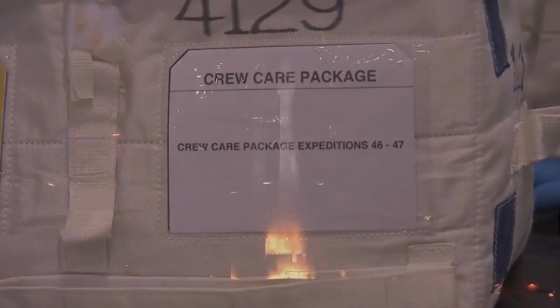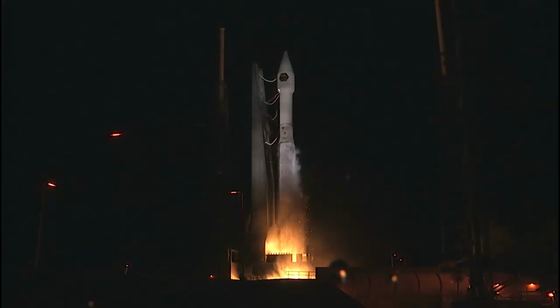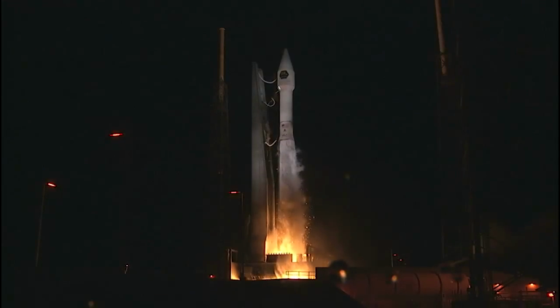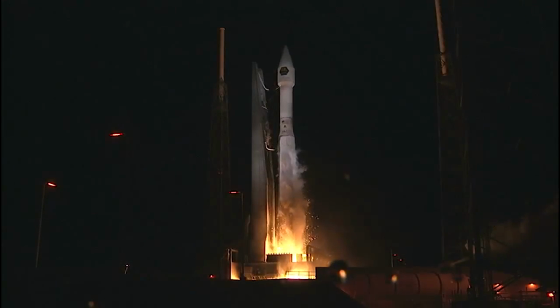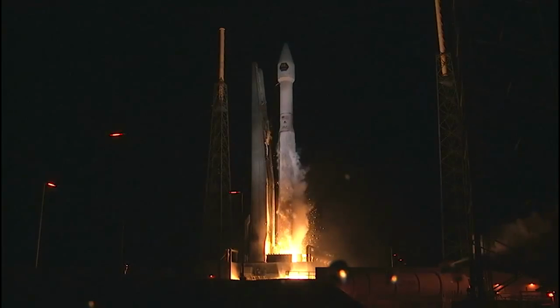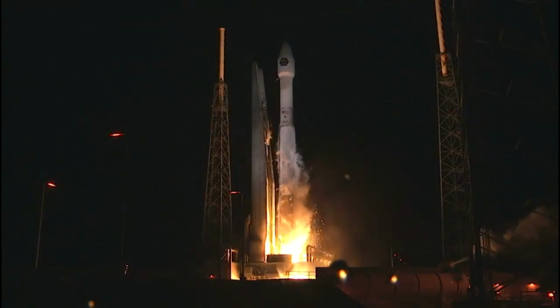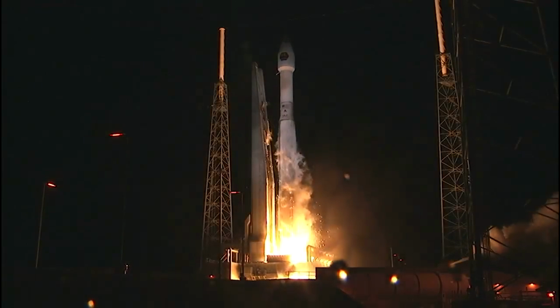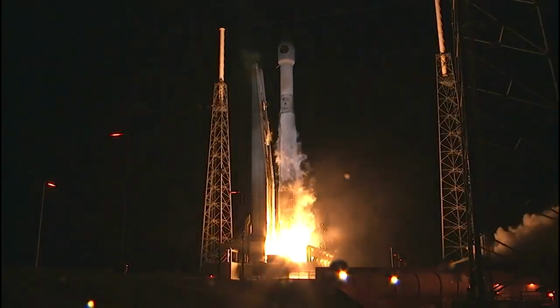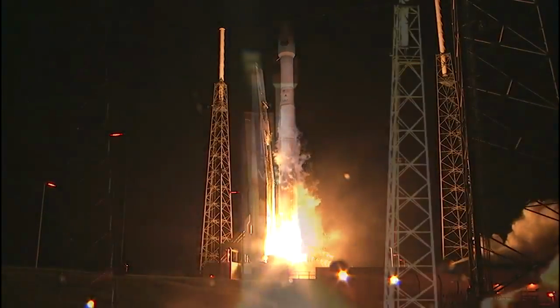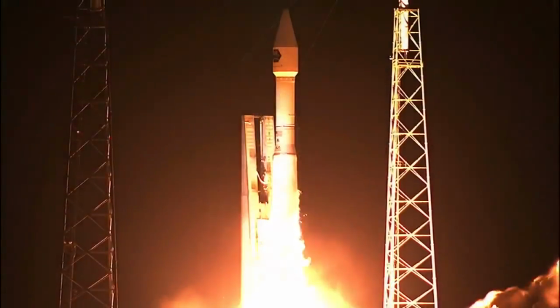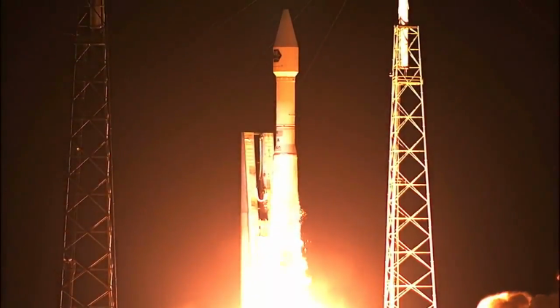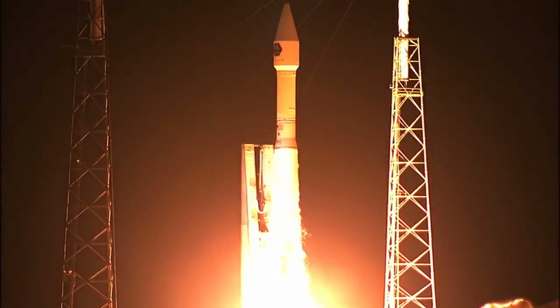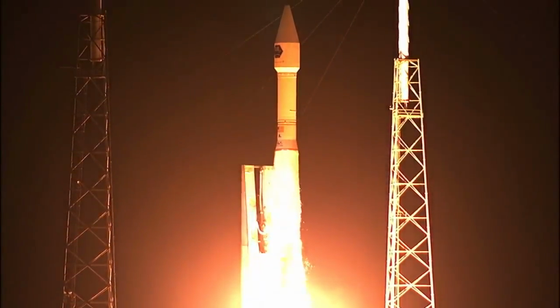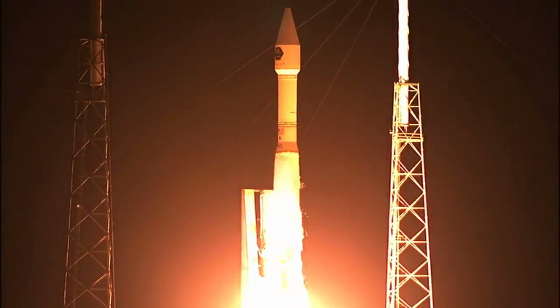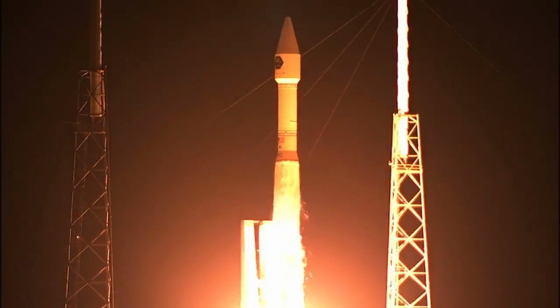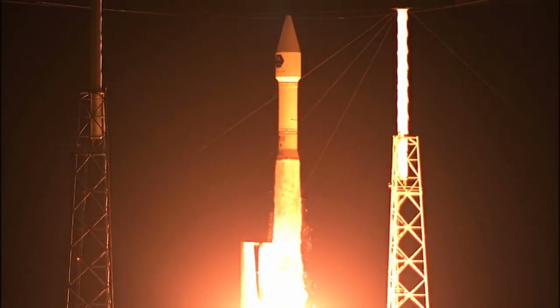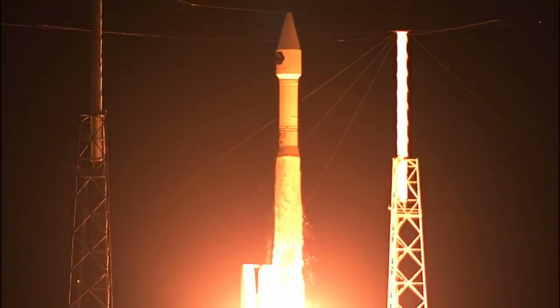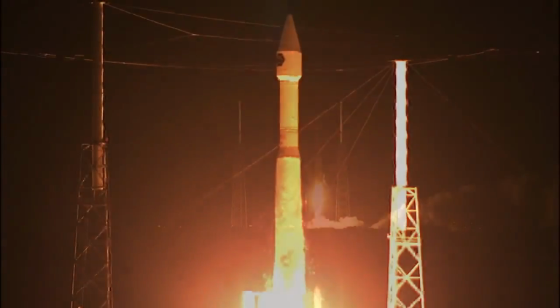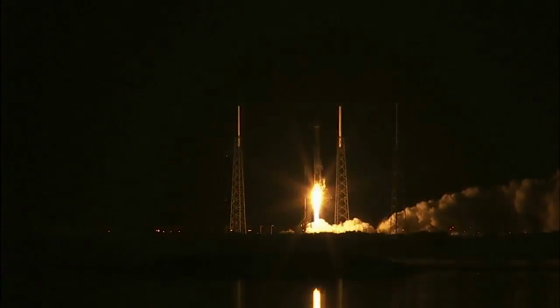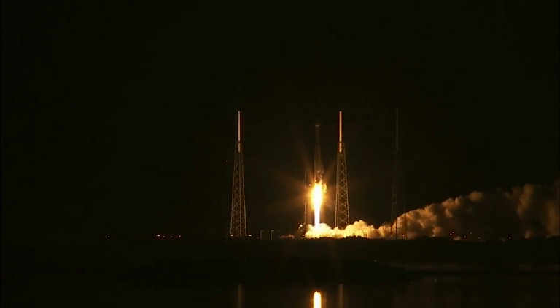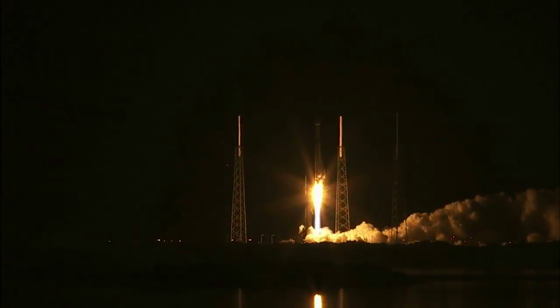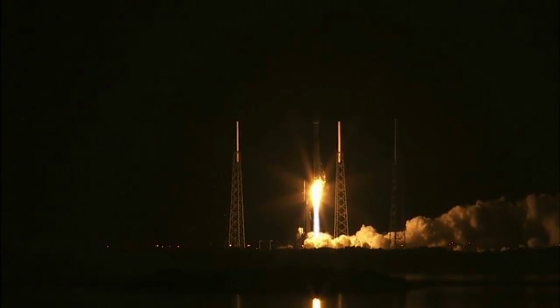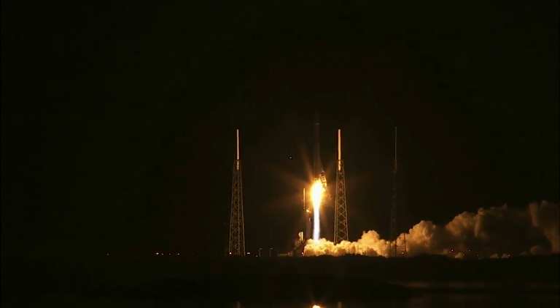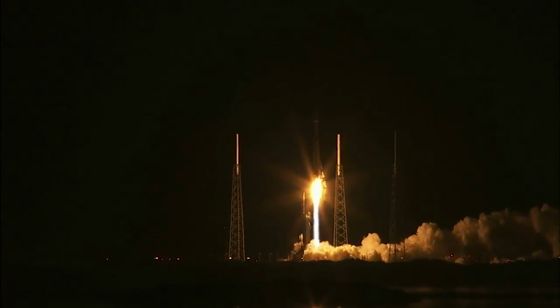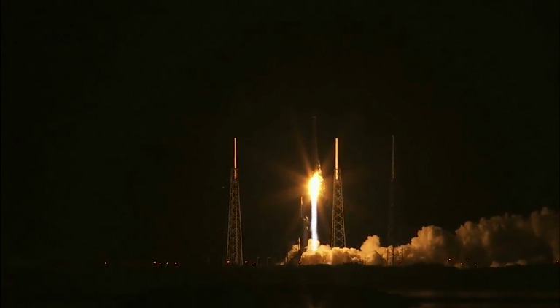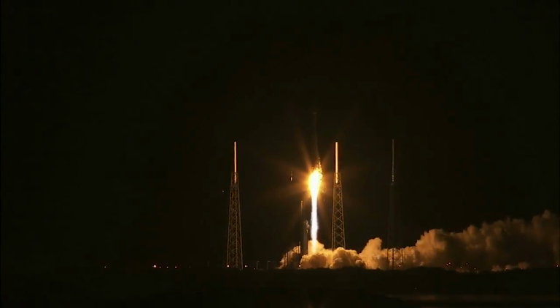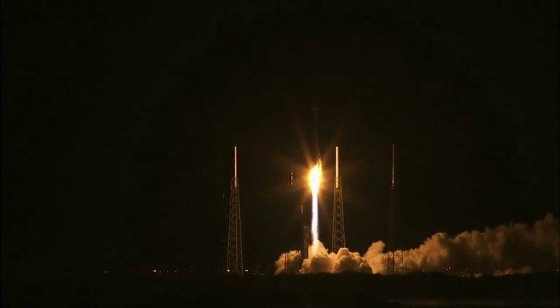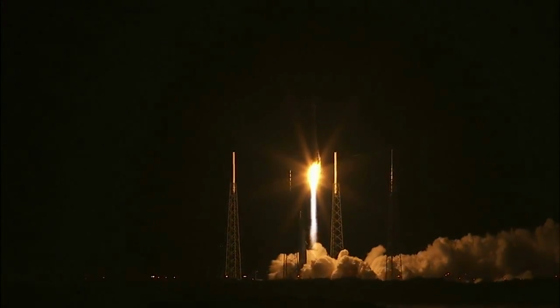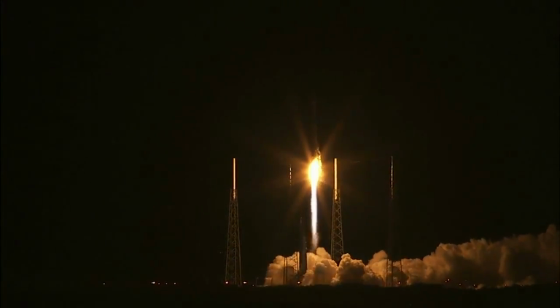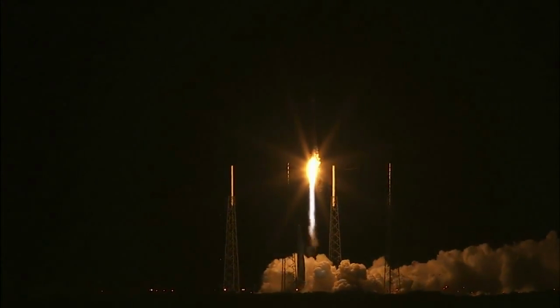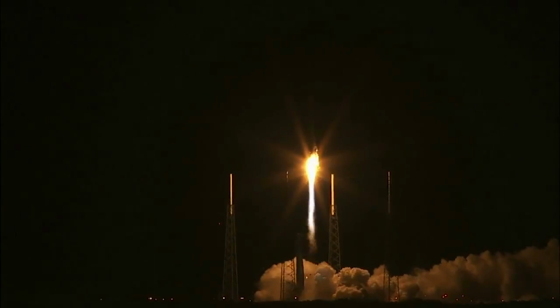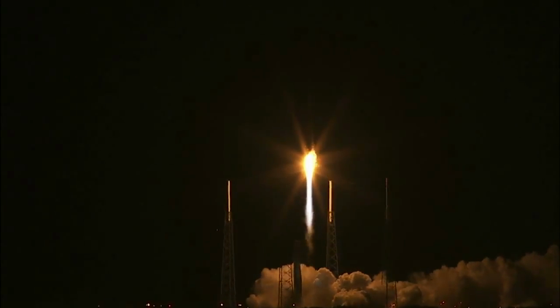A United Launch Alliance Atlas V rocket will lift the Cygnus into orbit from Cape Canaveral Space Launch Complex 41. A workhorse rocket, the Atlas V has never launched a station-bound payload before.